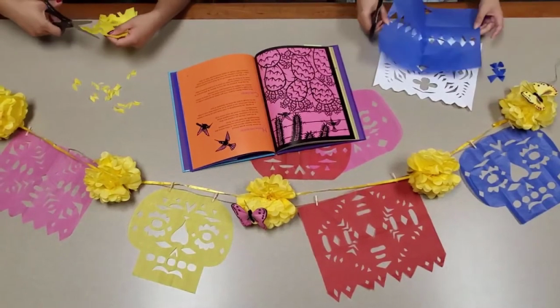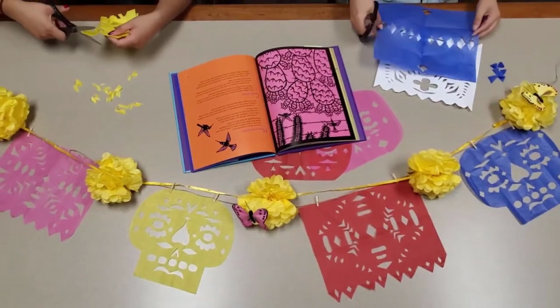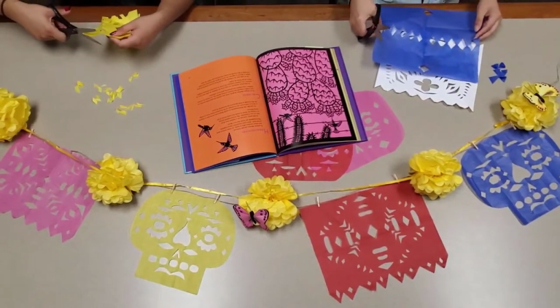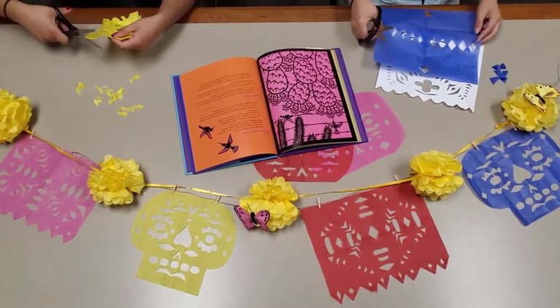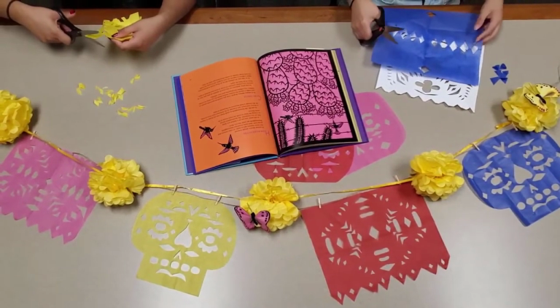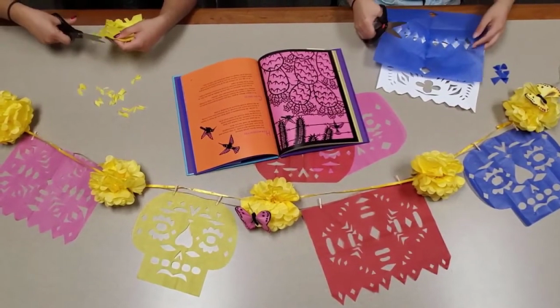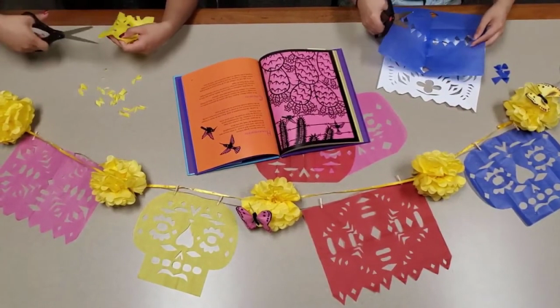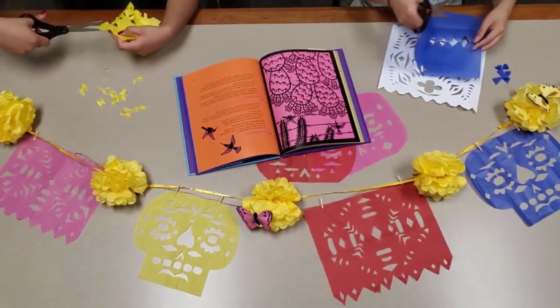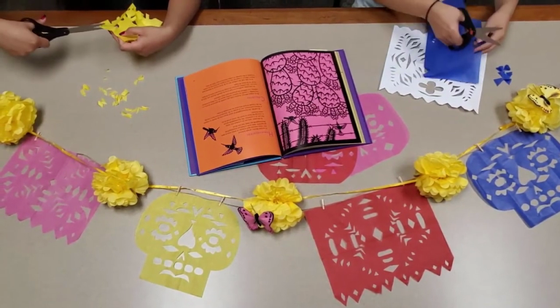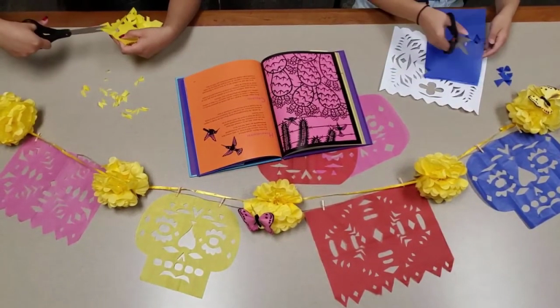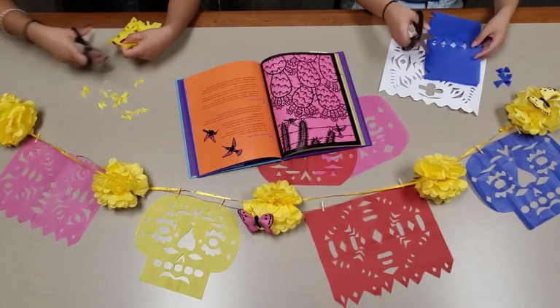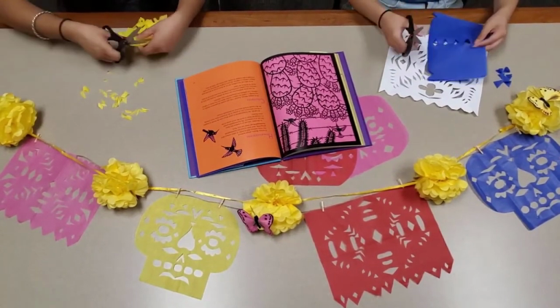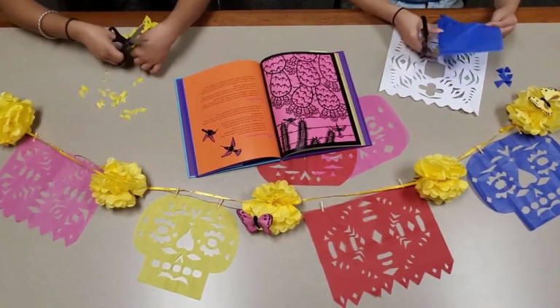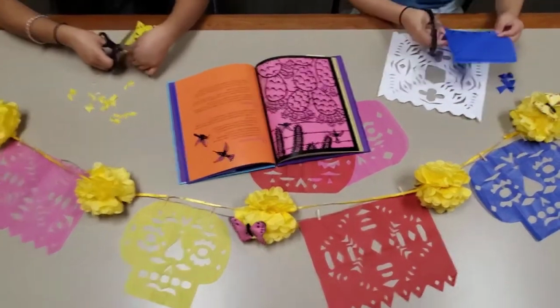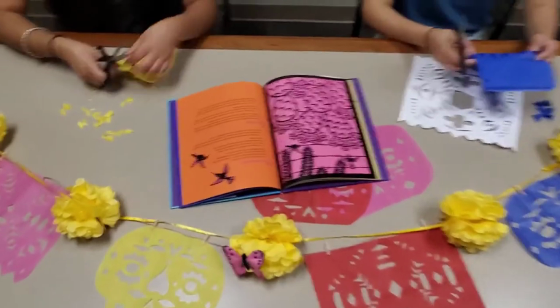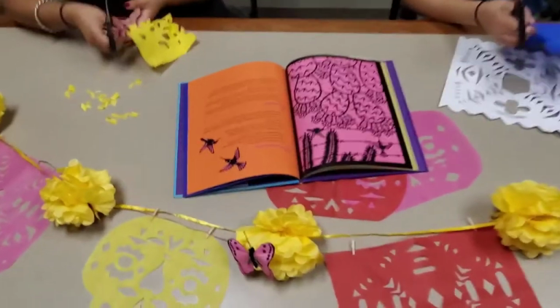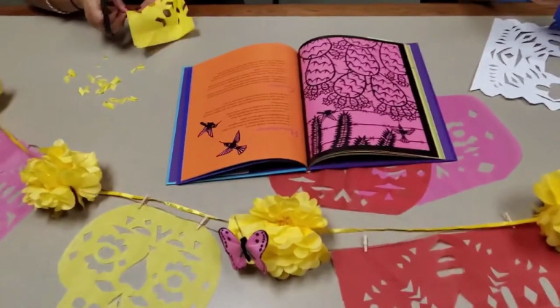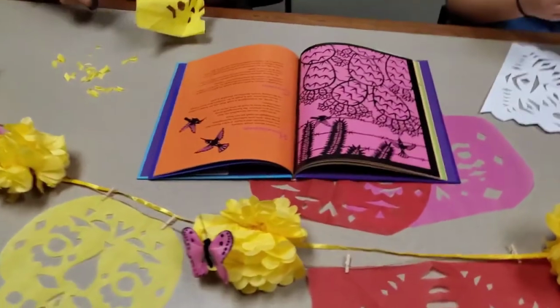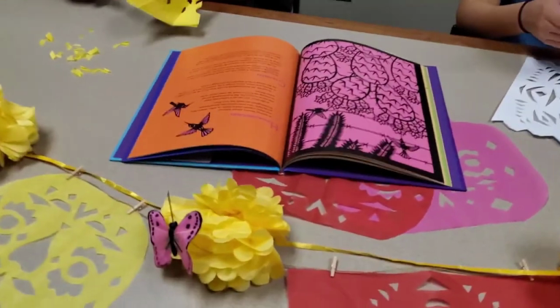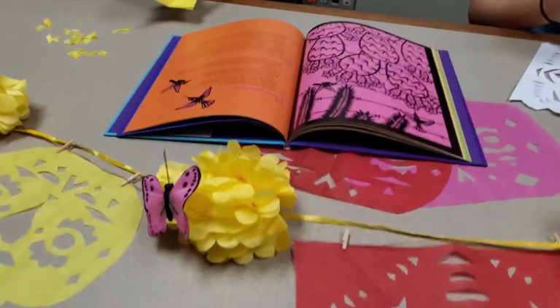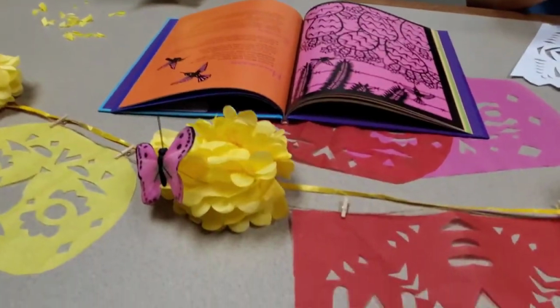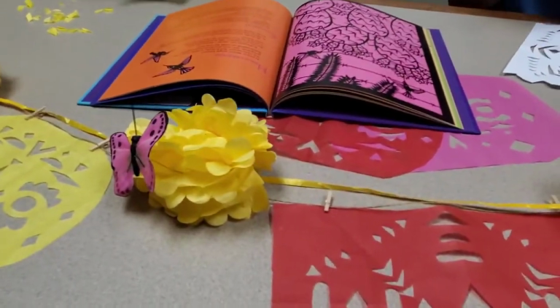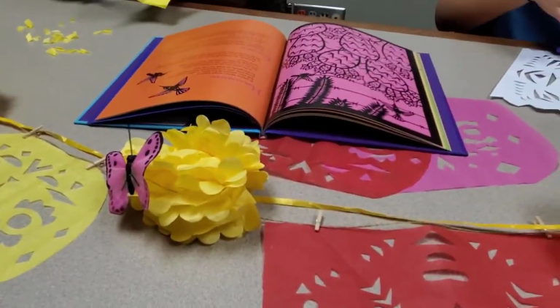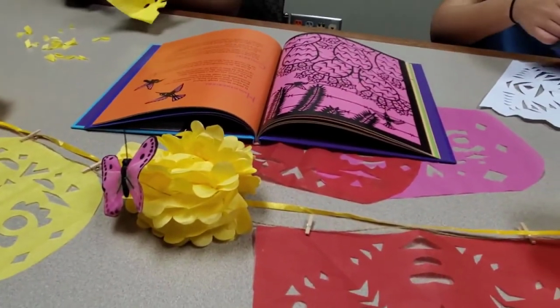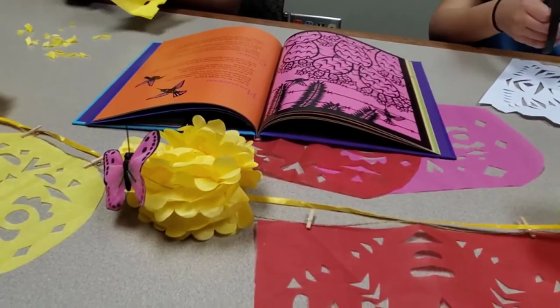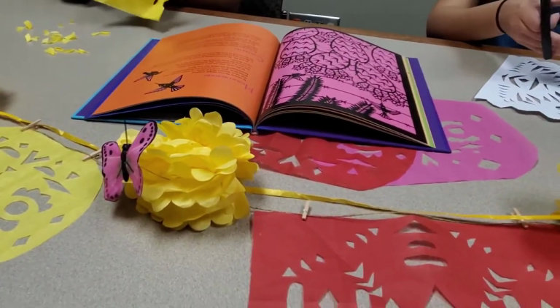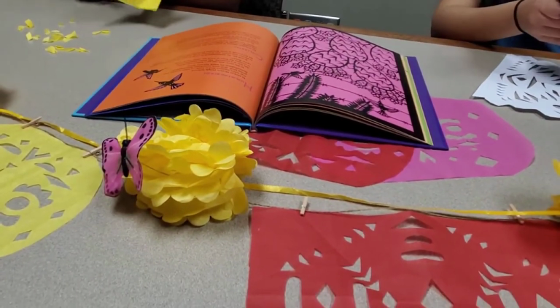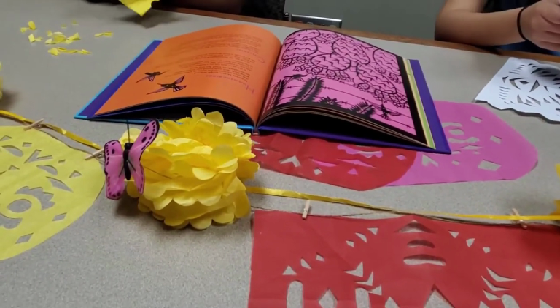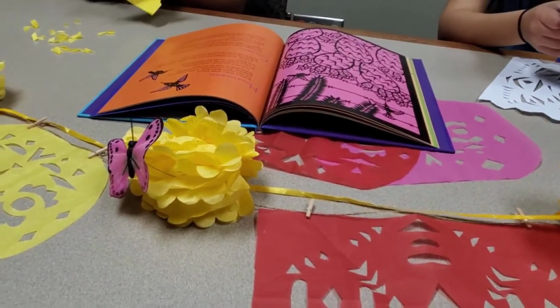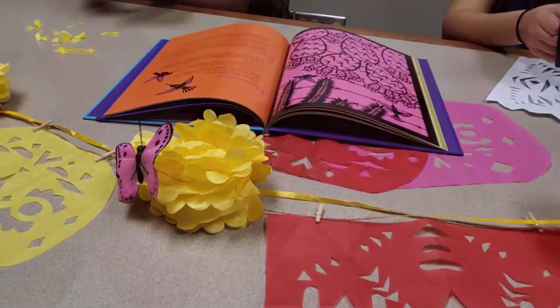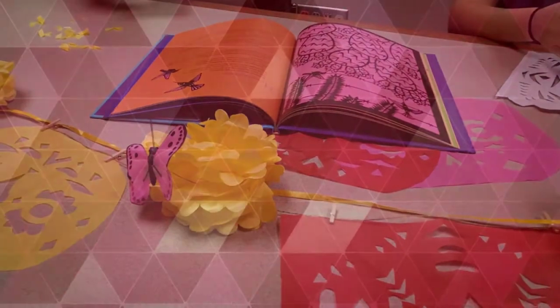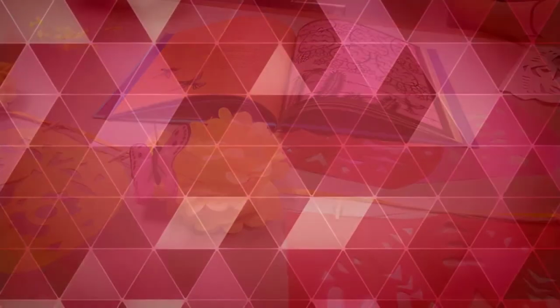By making Papel Picado, we honor the history, heritage, and culture of Latino Americans, not just during Hispanic Heritage Month, but all year long.